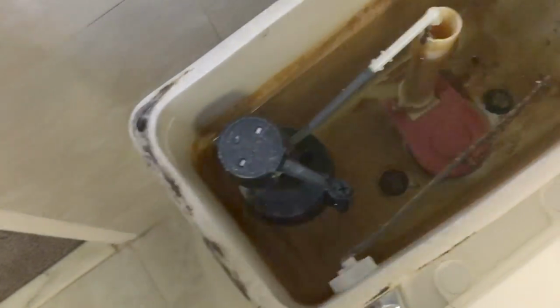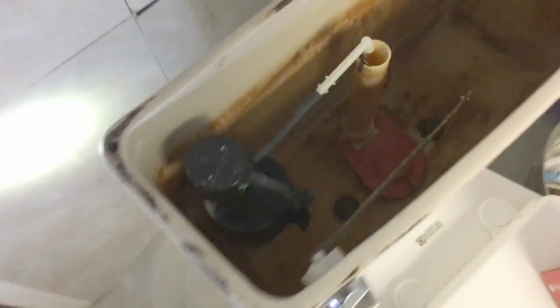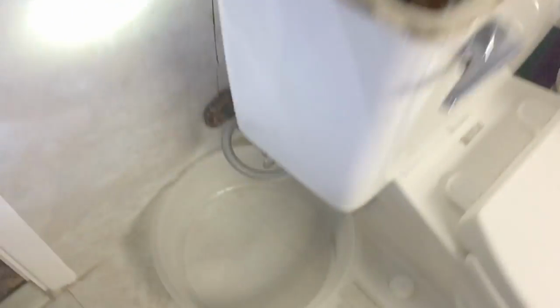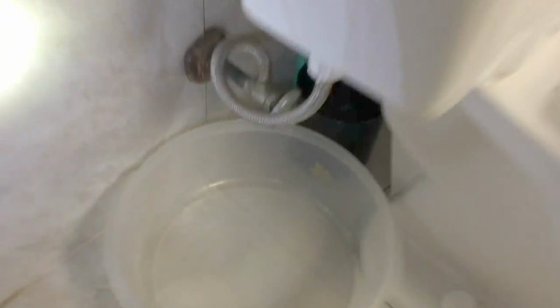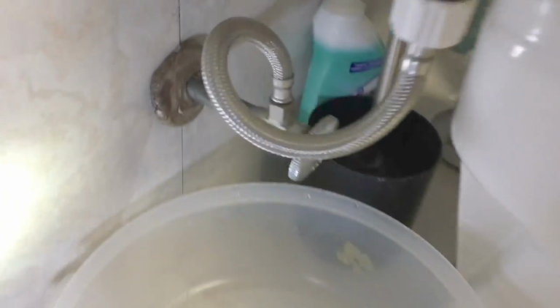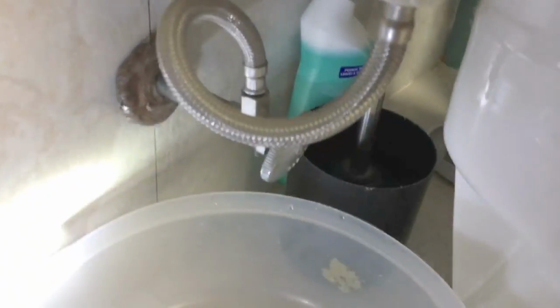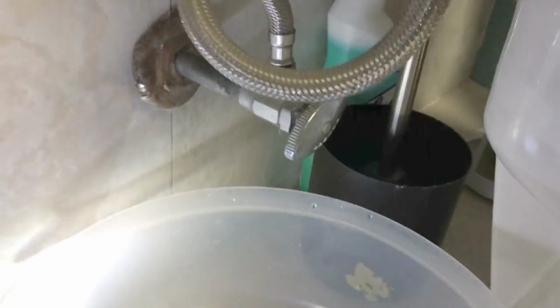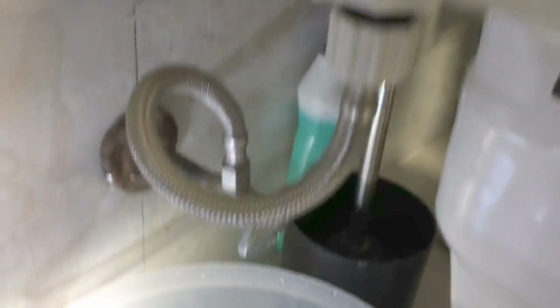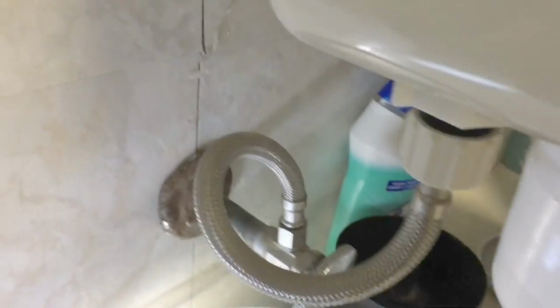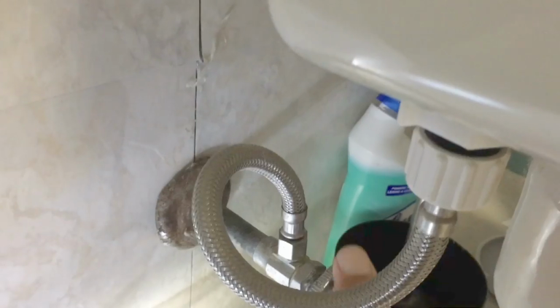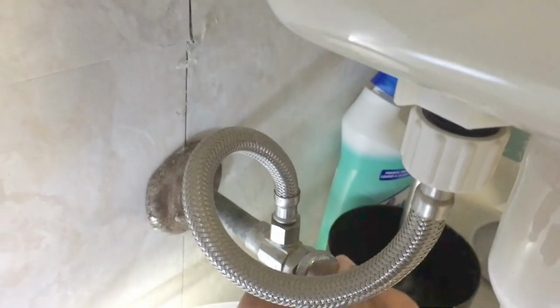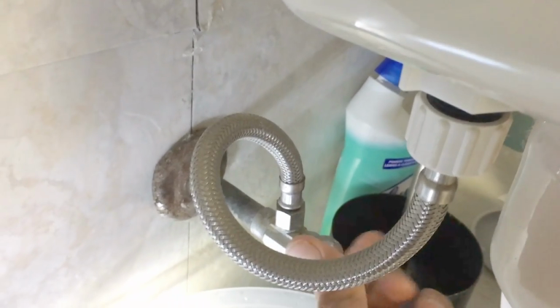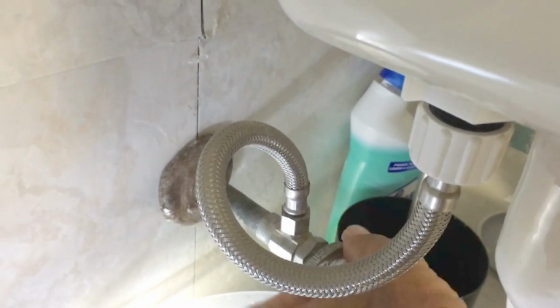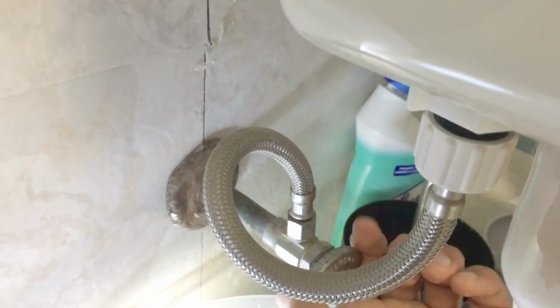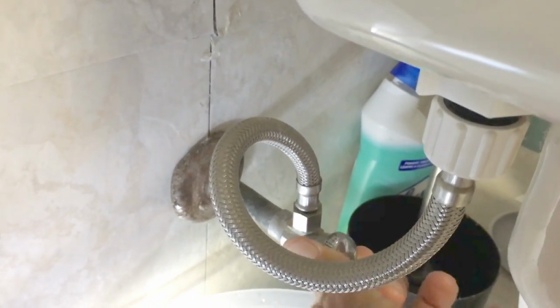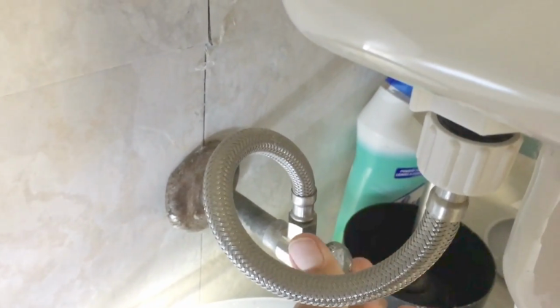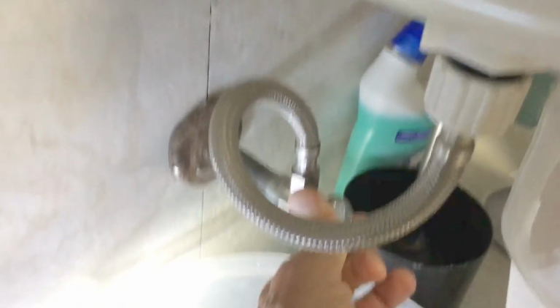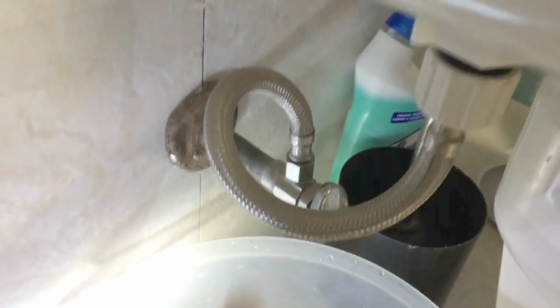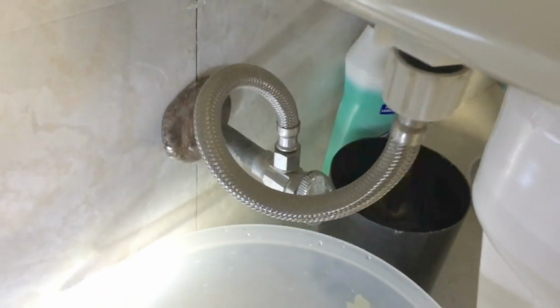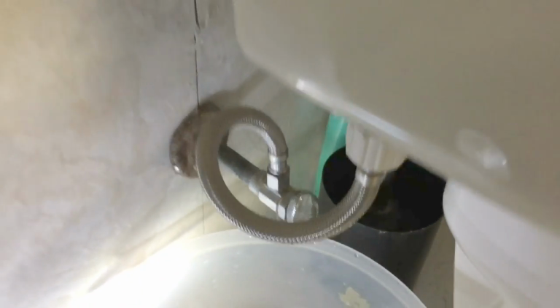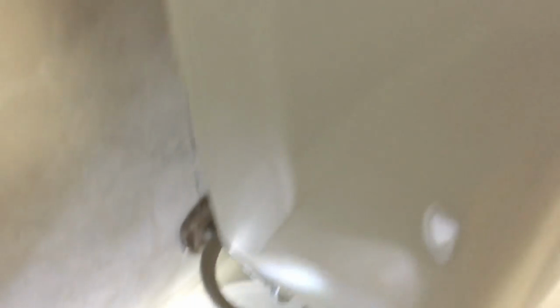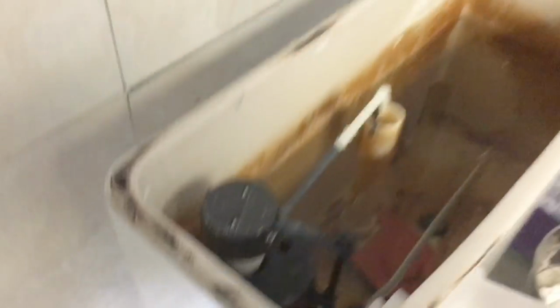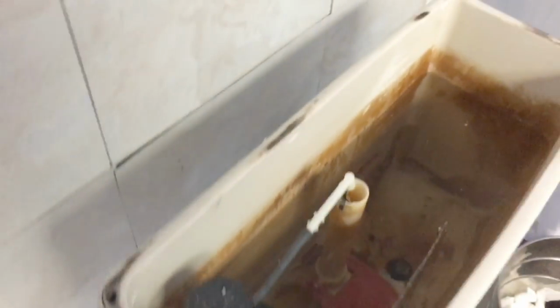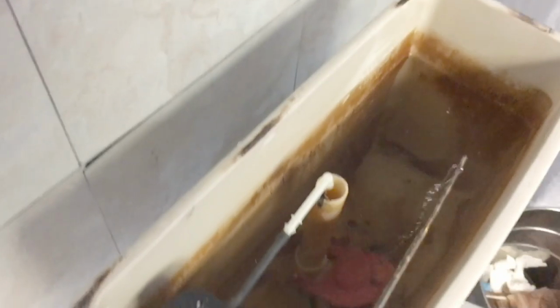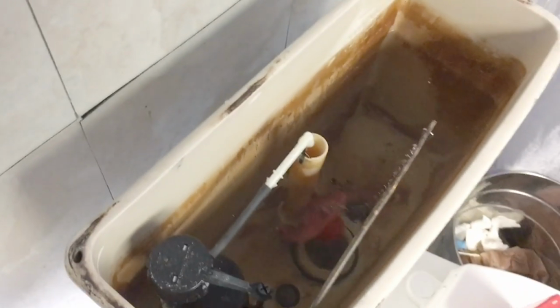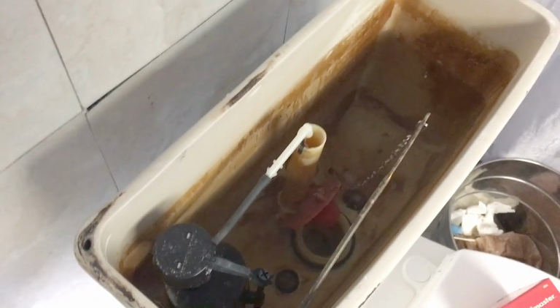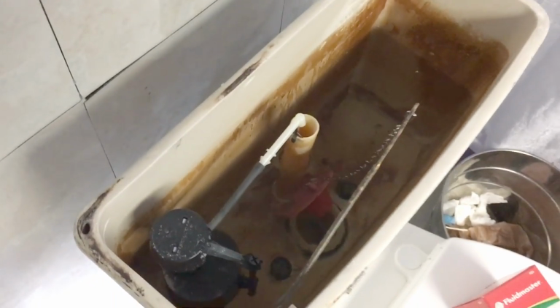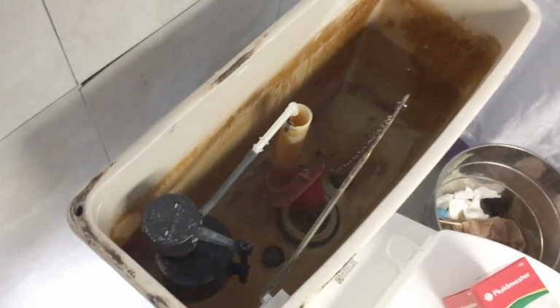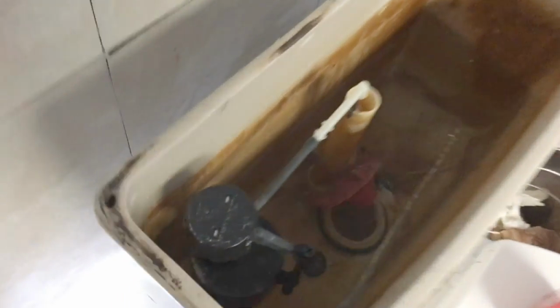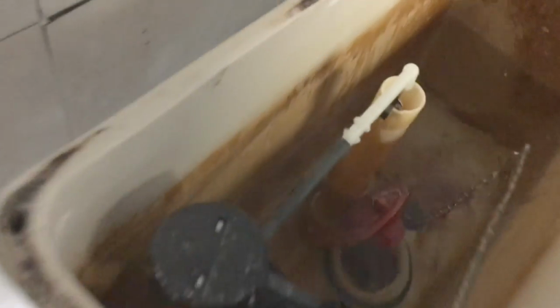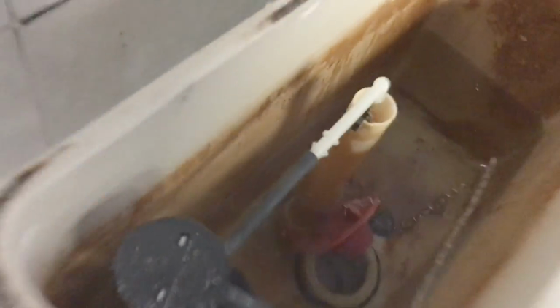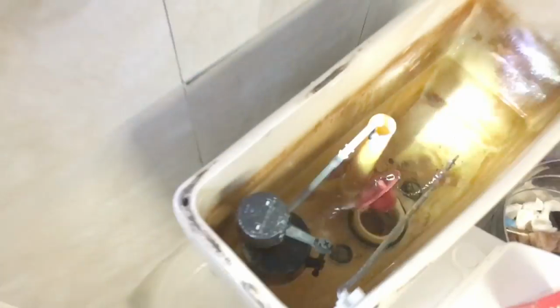First thing you've got to do is come down here, find your shutoff valve, and close it. Now once we've got that closed, we're going to come up here and just empty the top tank of water.